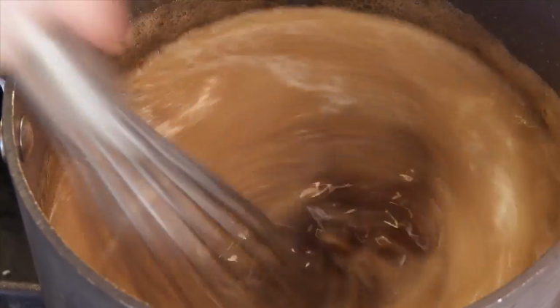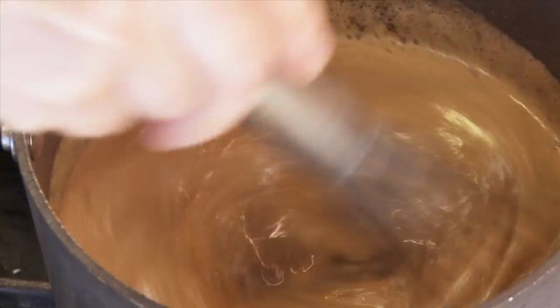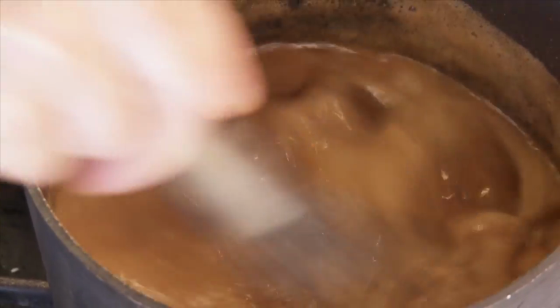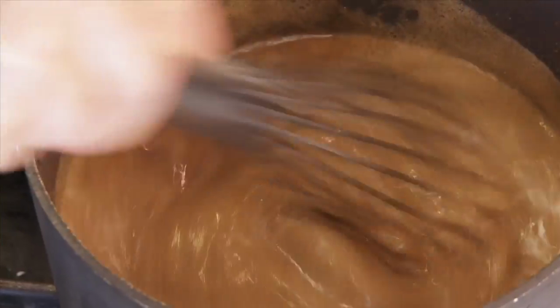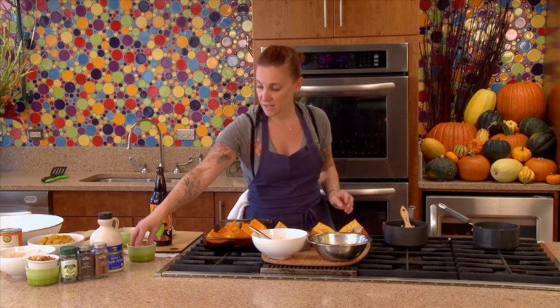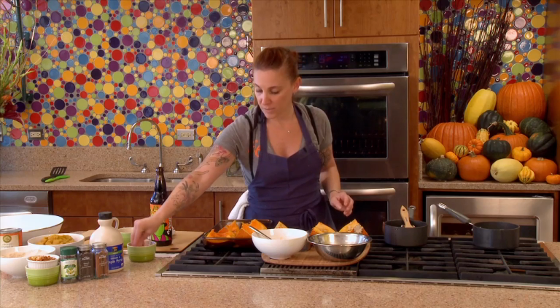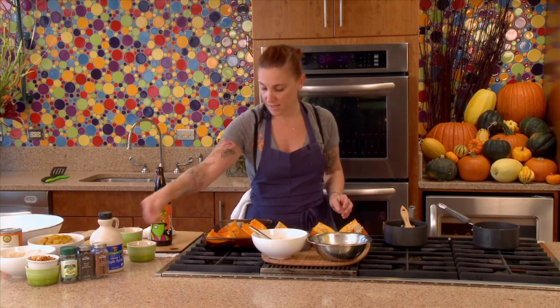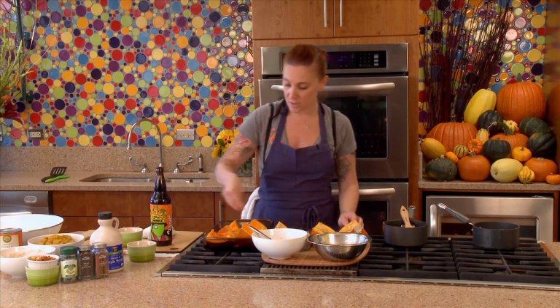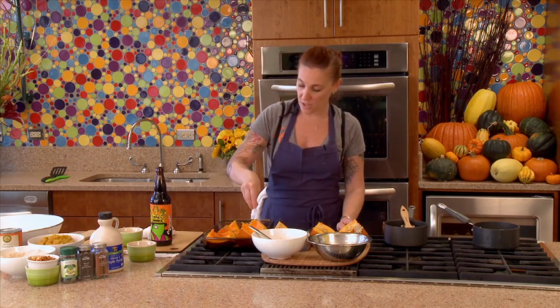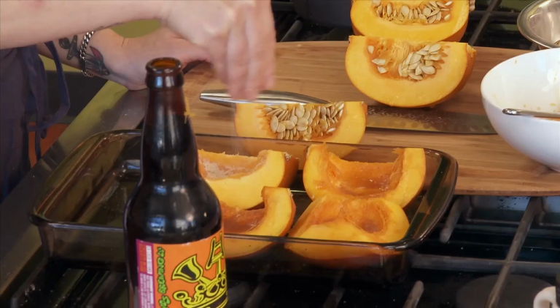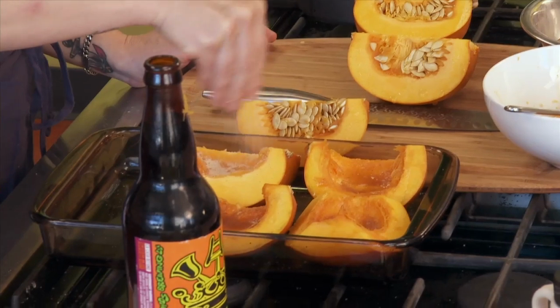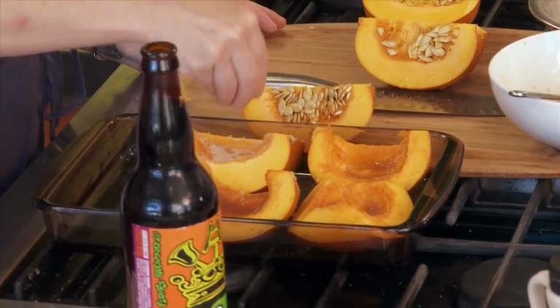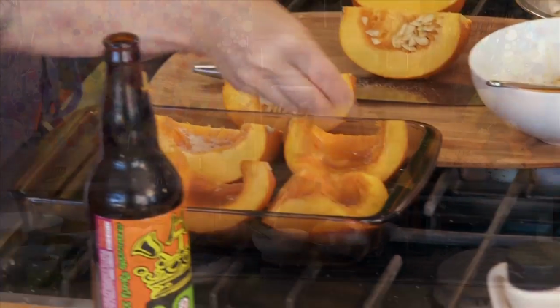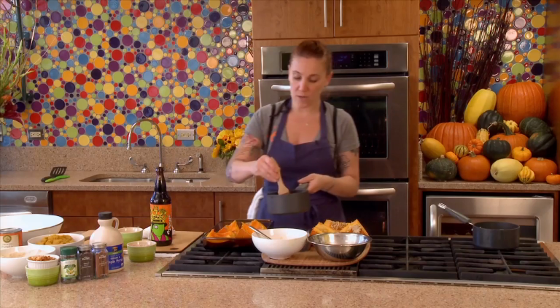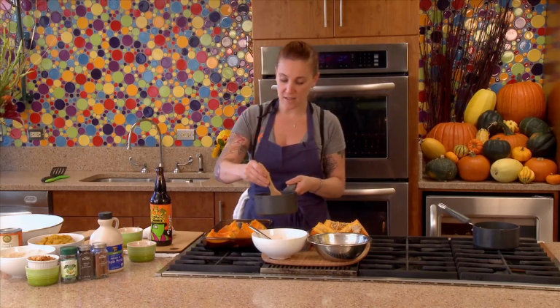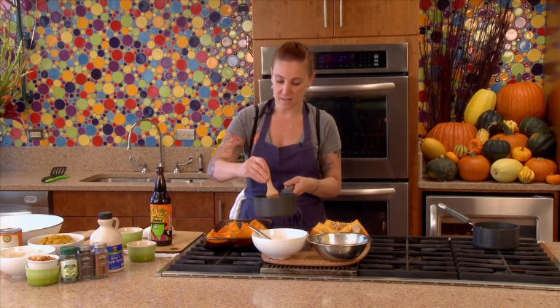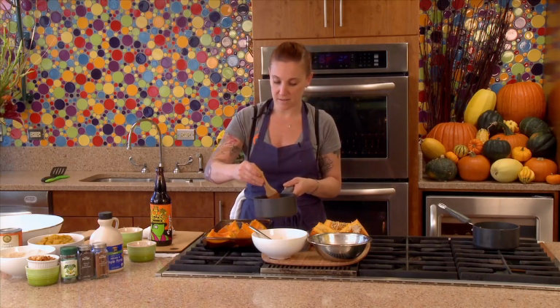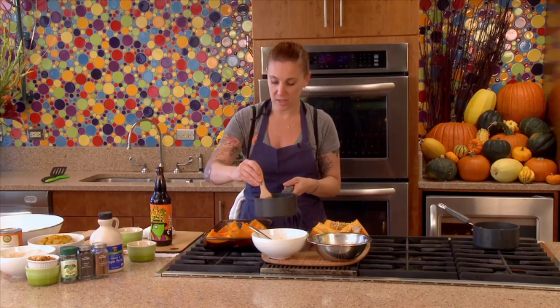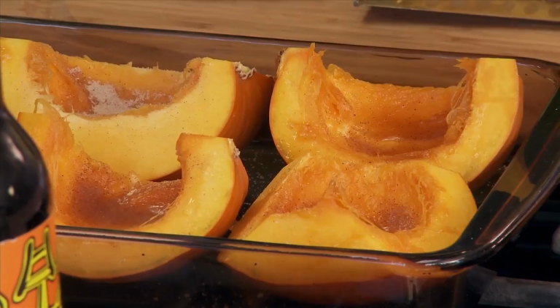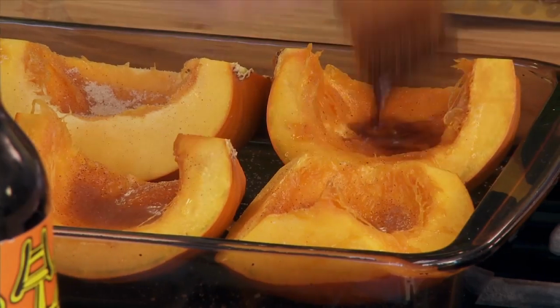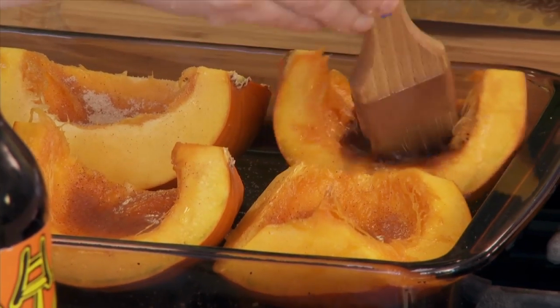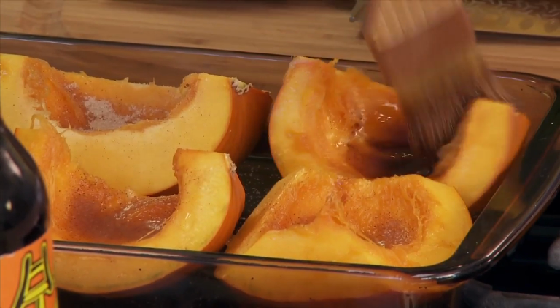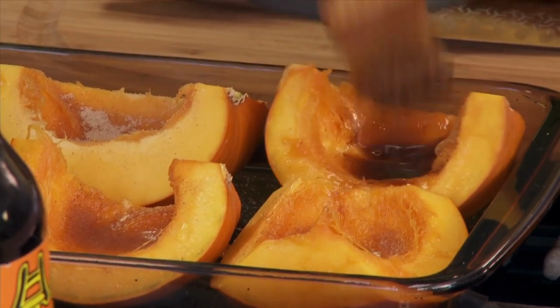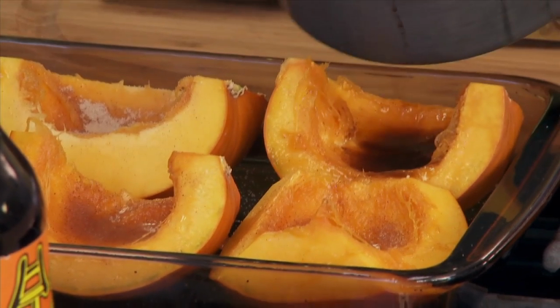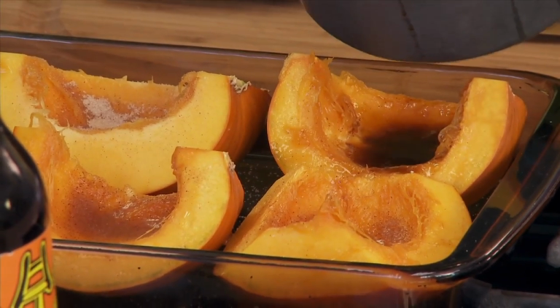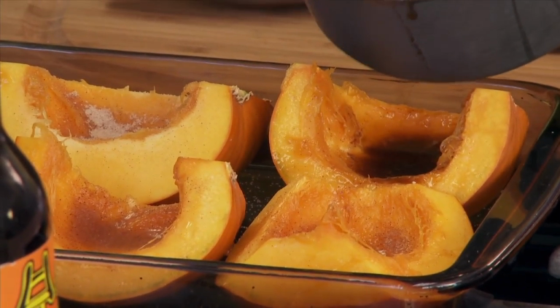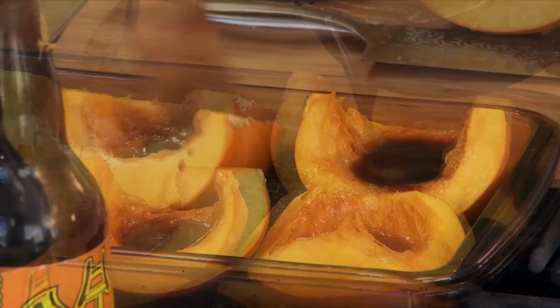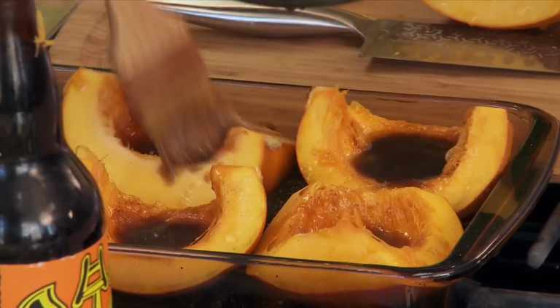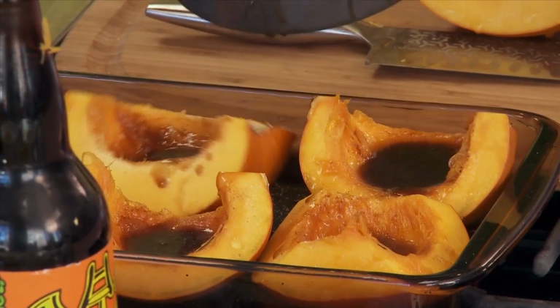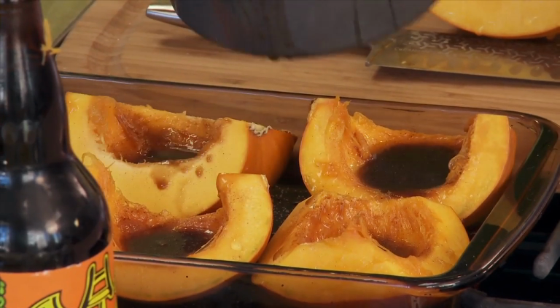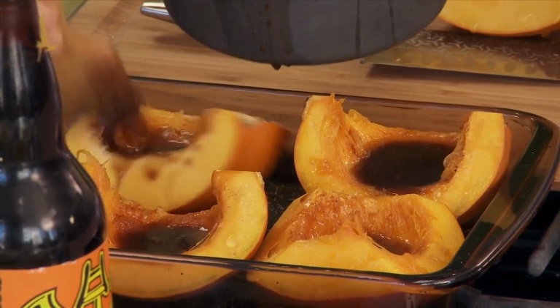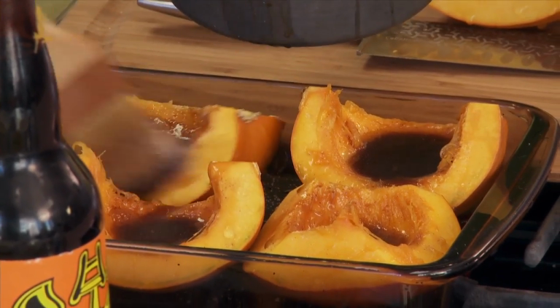Once that's cooking down, I'm going to take the pumpkins and brush them with a little bit of cinnamon sugar, then brush them very, very generously with this roasting liquid.